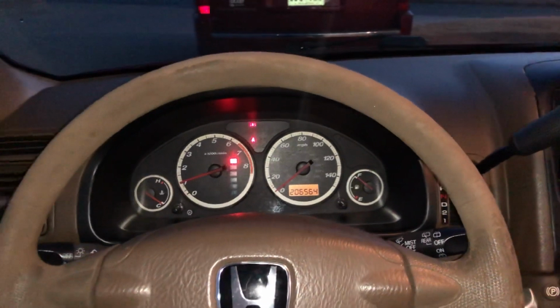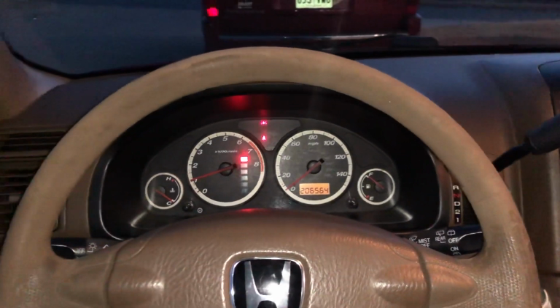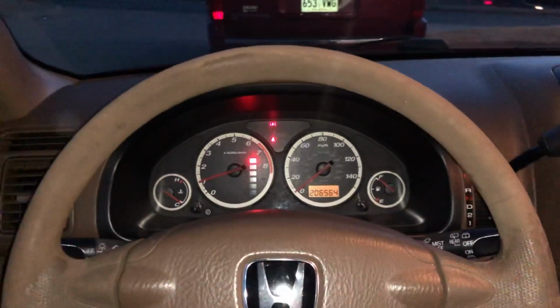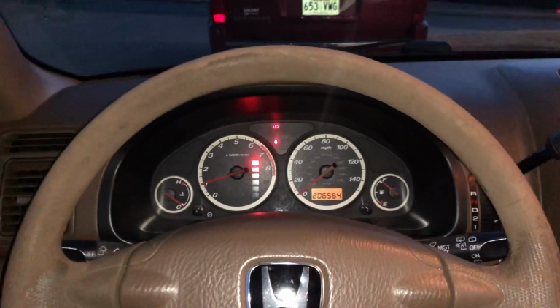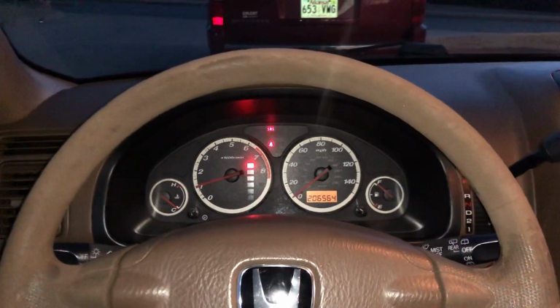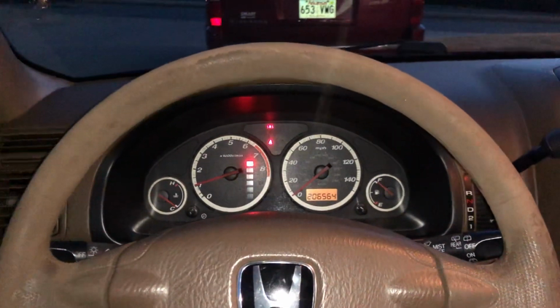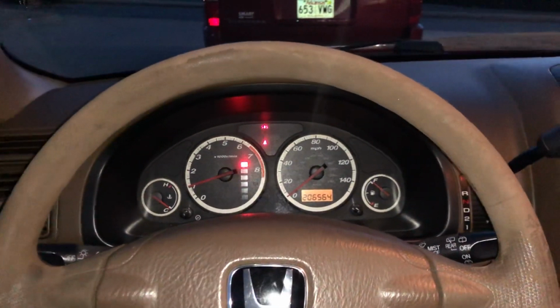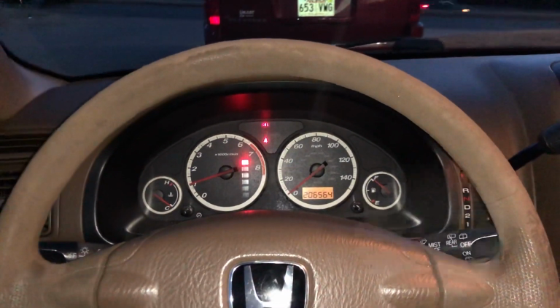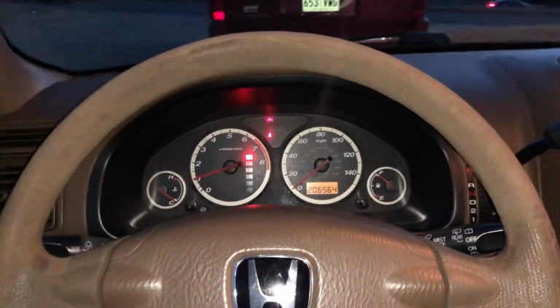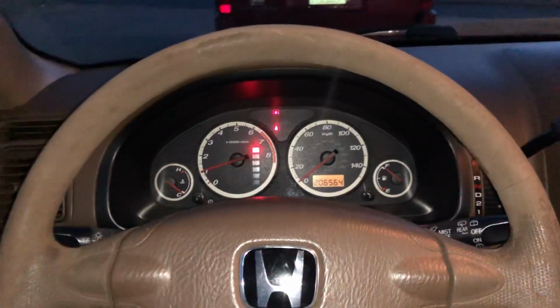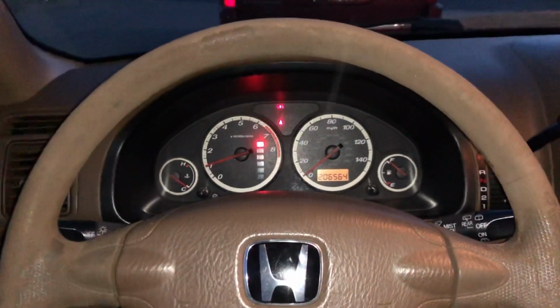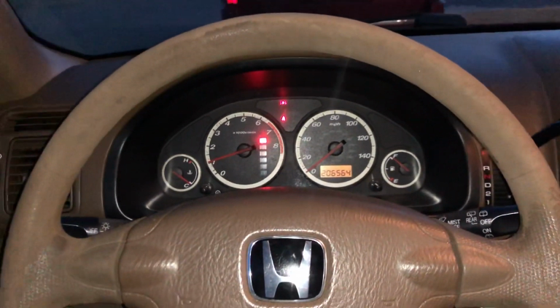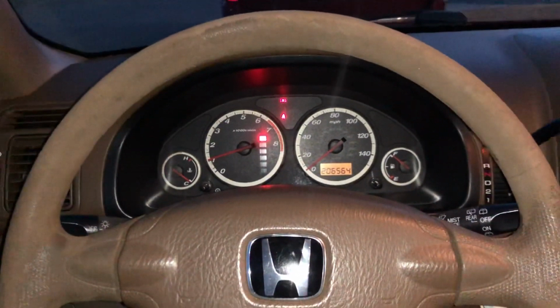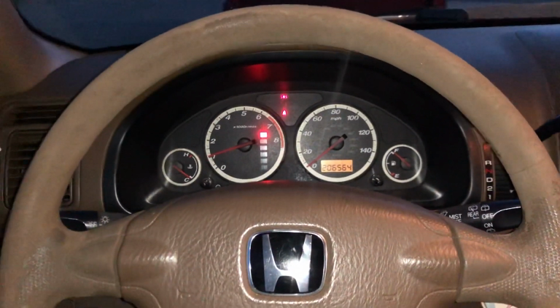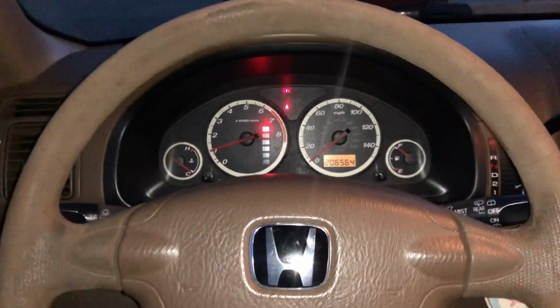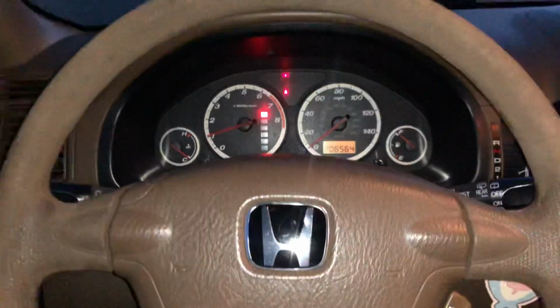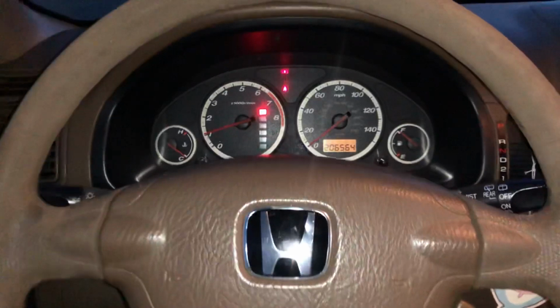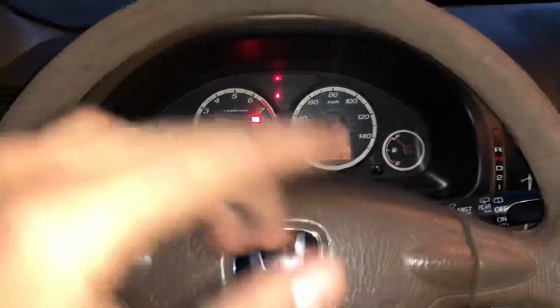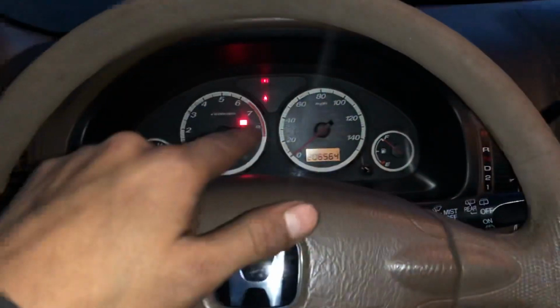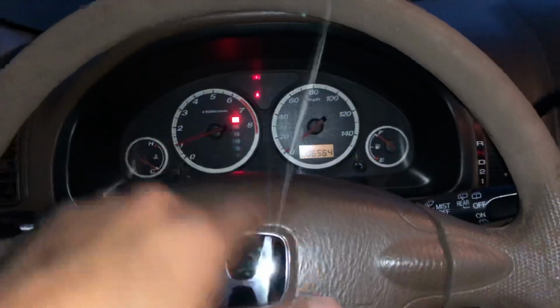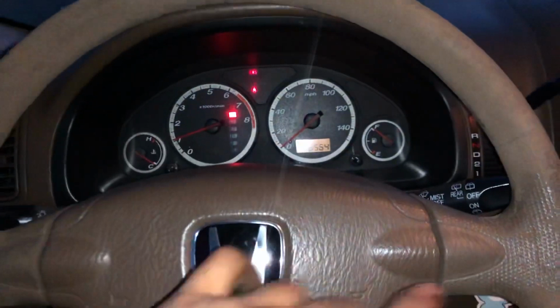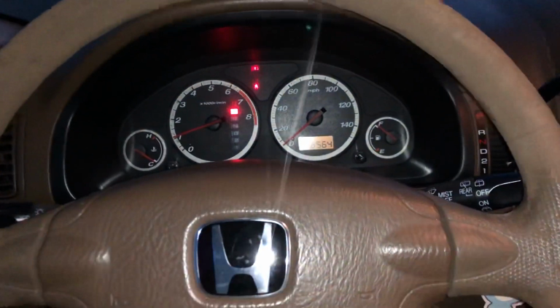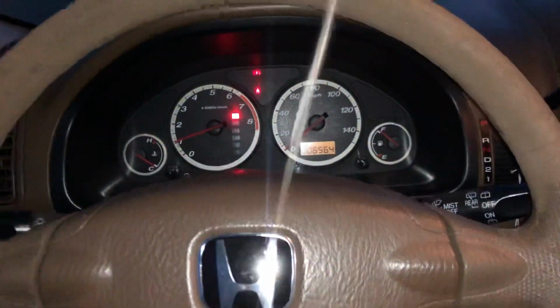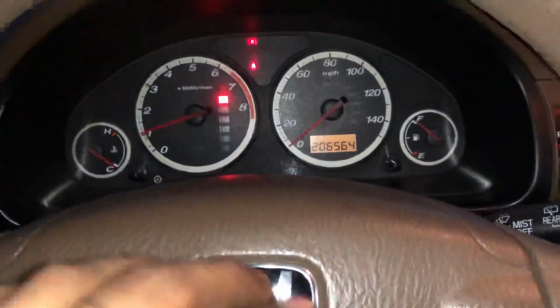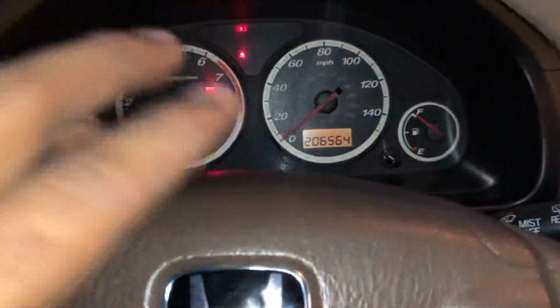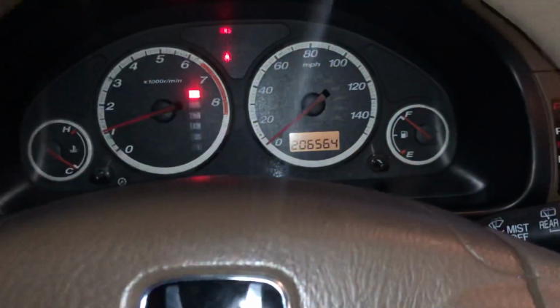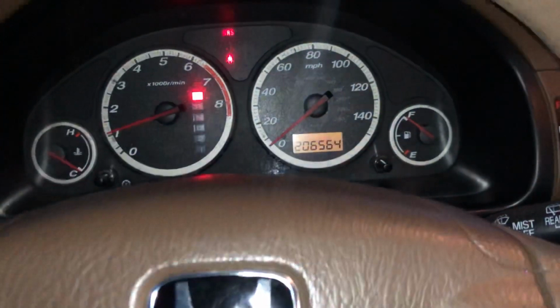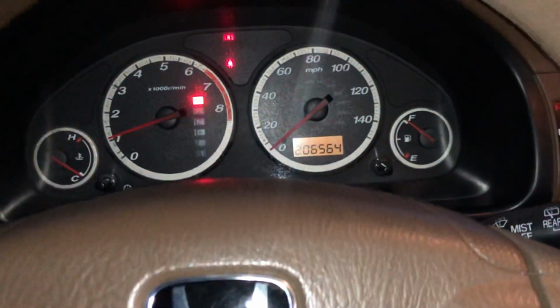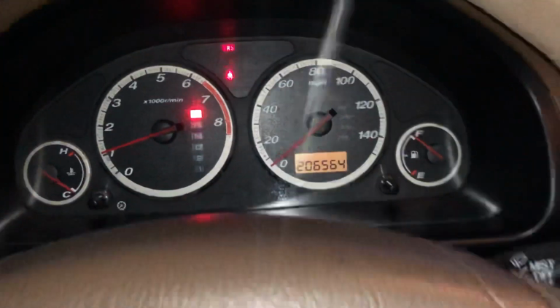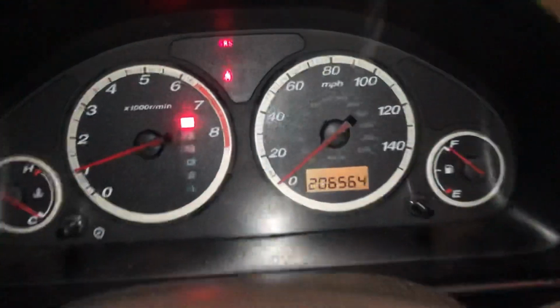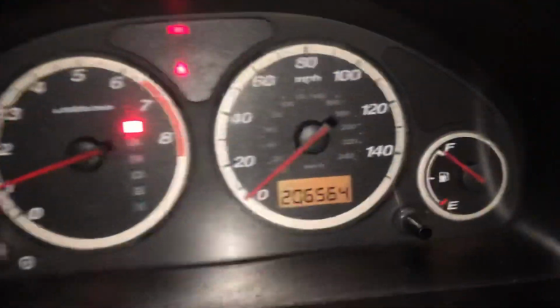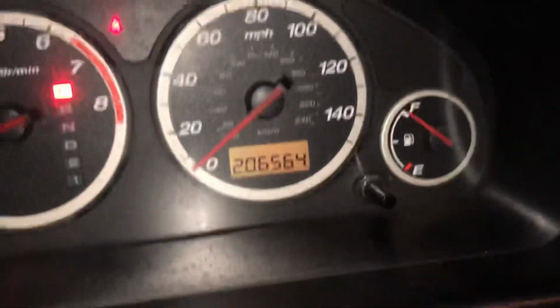Alright guys, this is how to reset your maintenance required light on a 2004 Honda CR-V. I already reset this one so I can't really show you, but I can show you the steps.